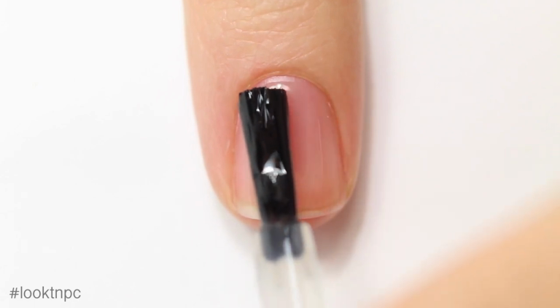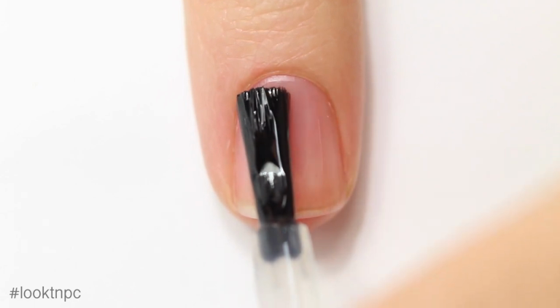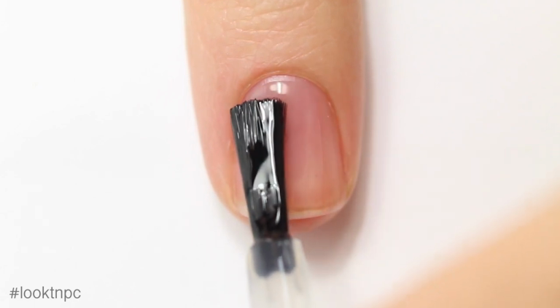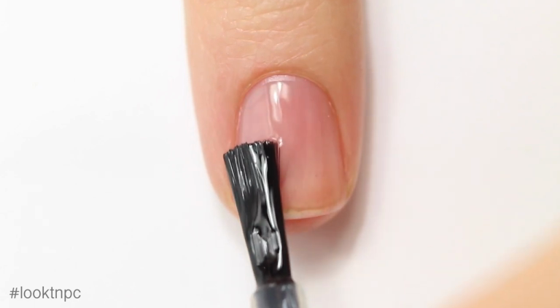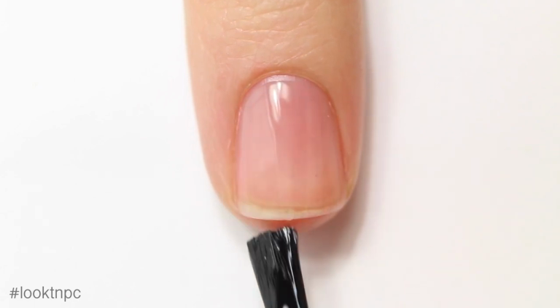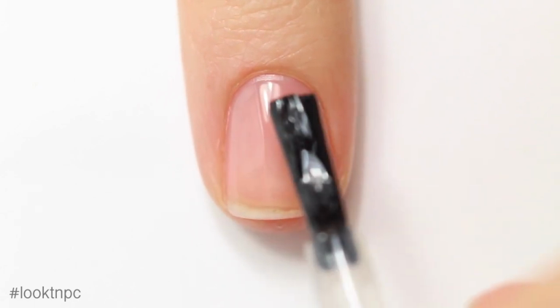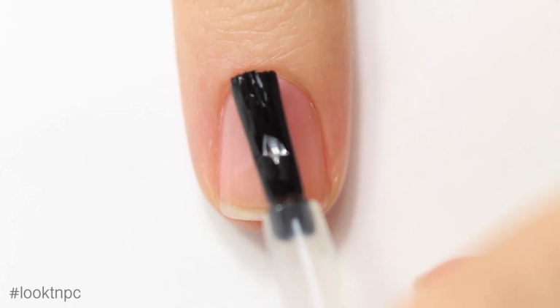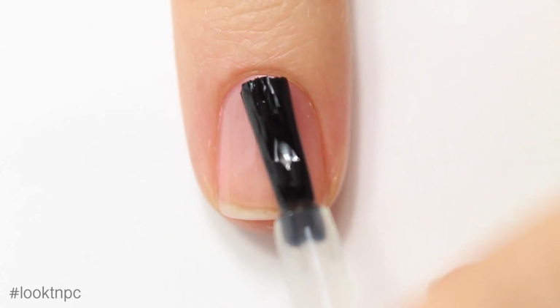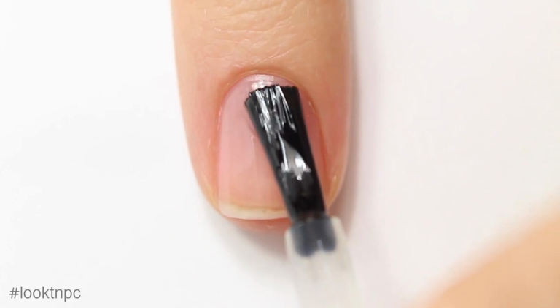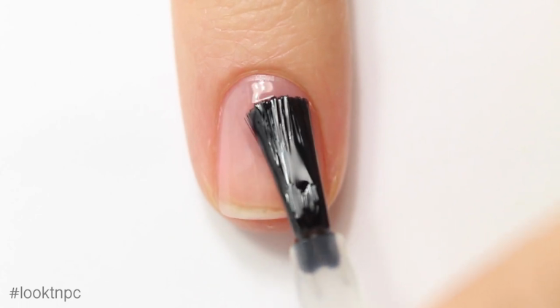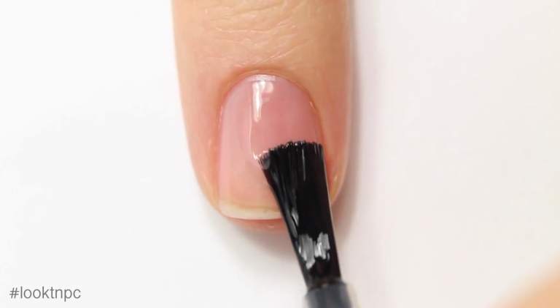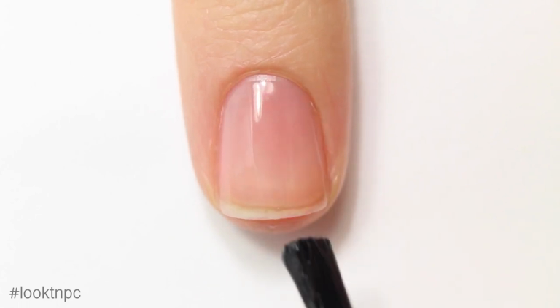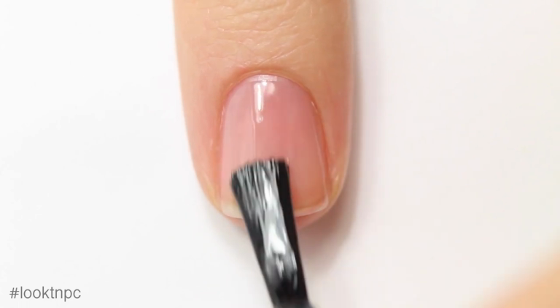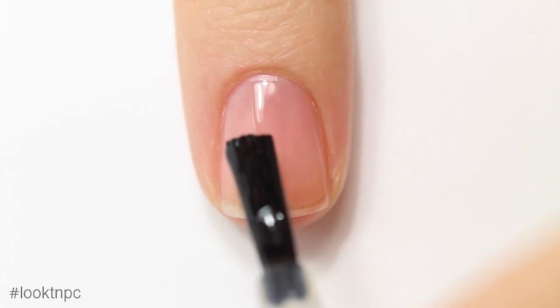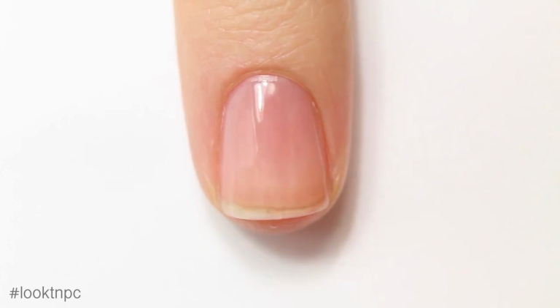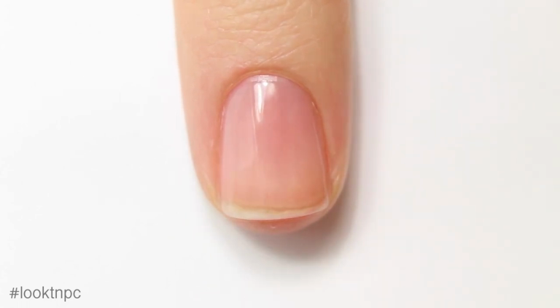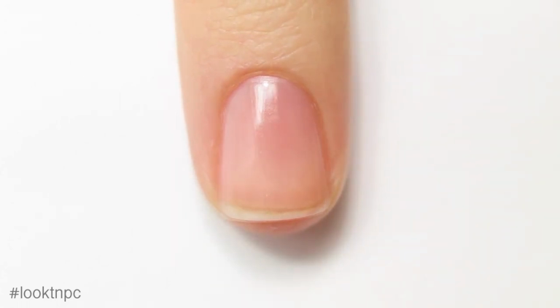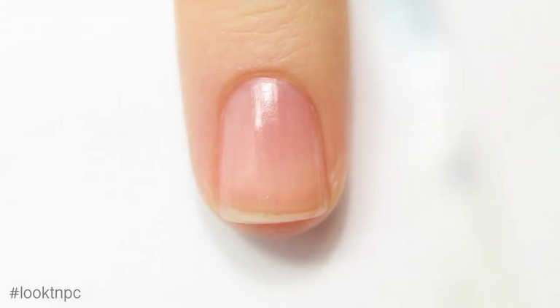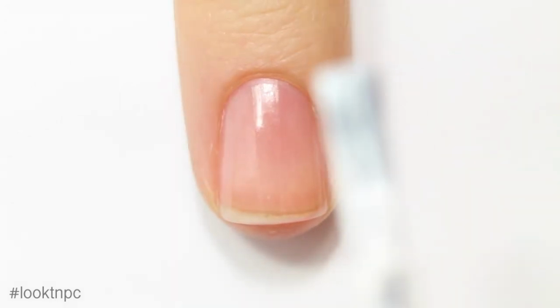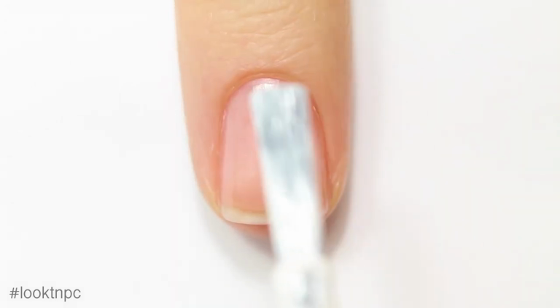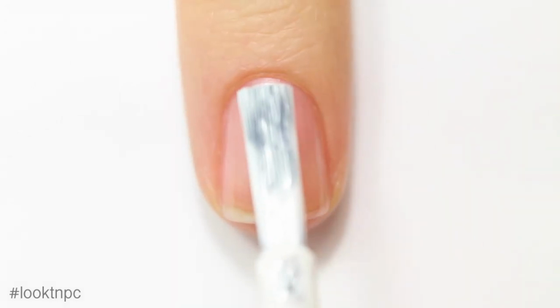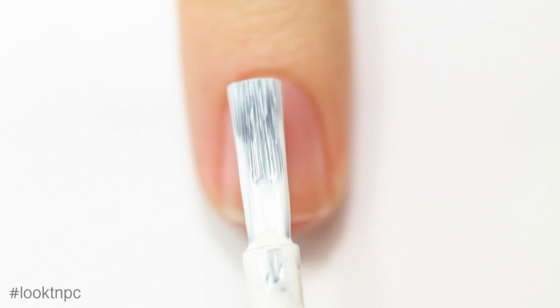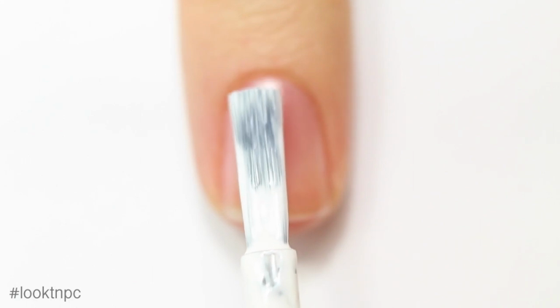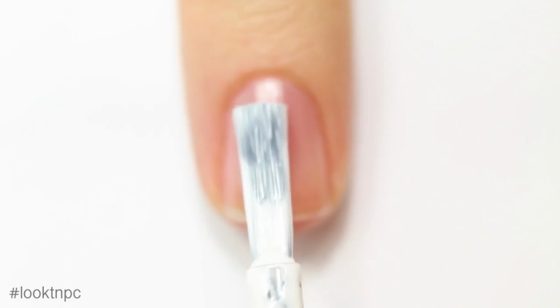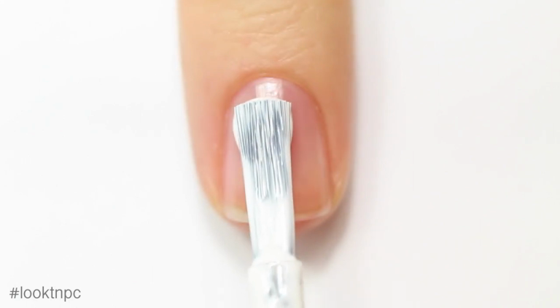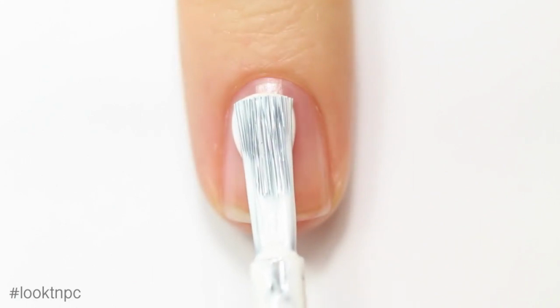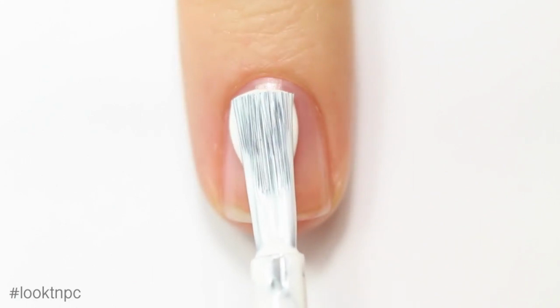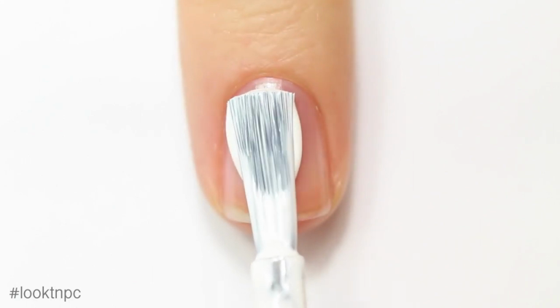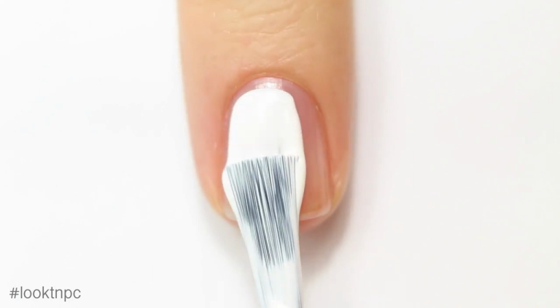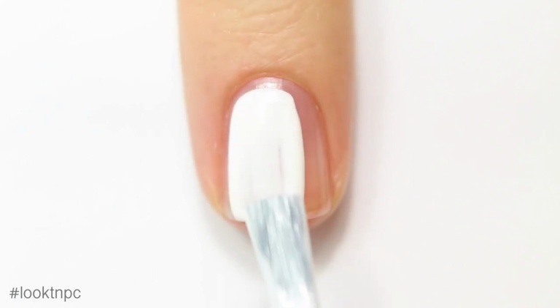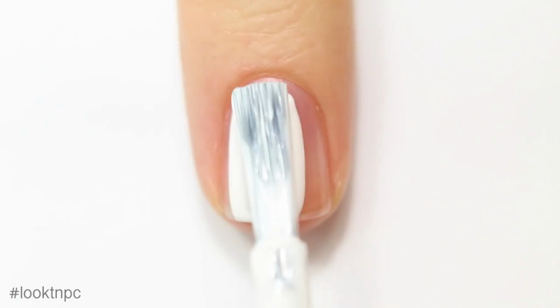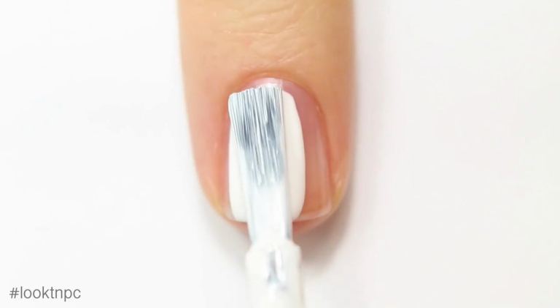I'm starting off with my natural nail and I'm just going to paint on my base coat. Once that's completely dry I can add my white base color.